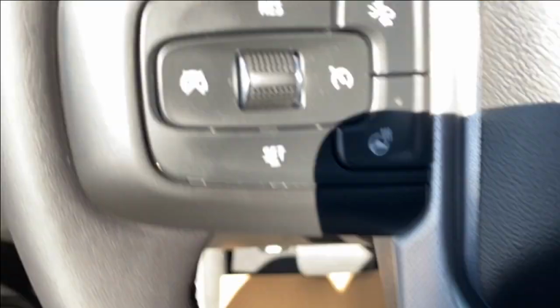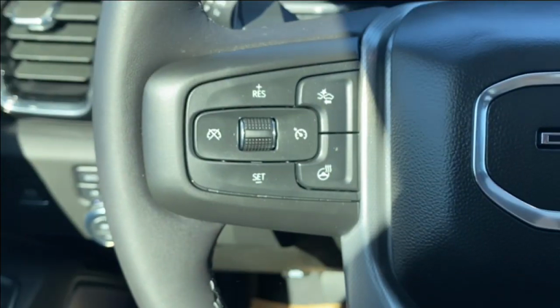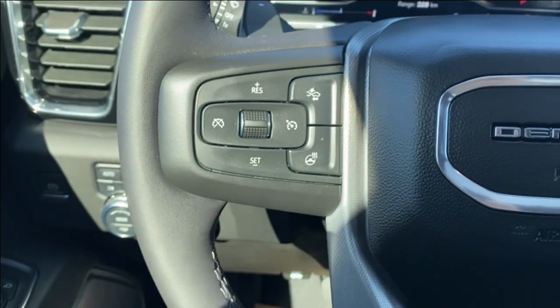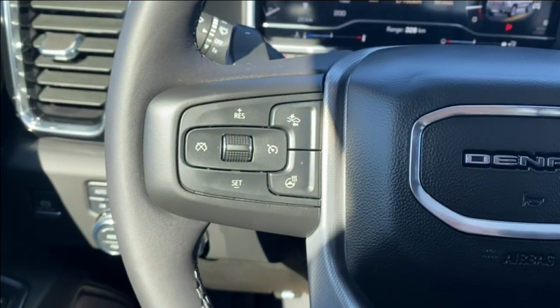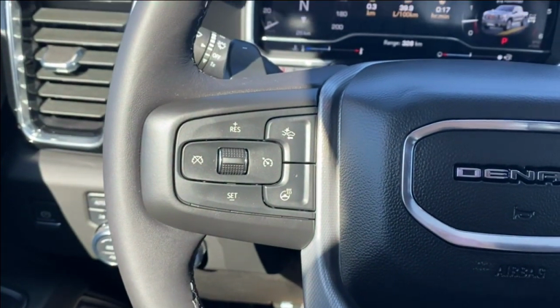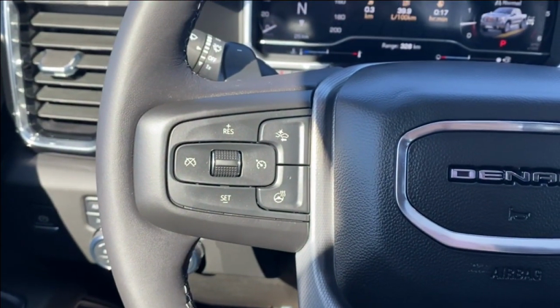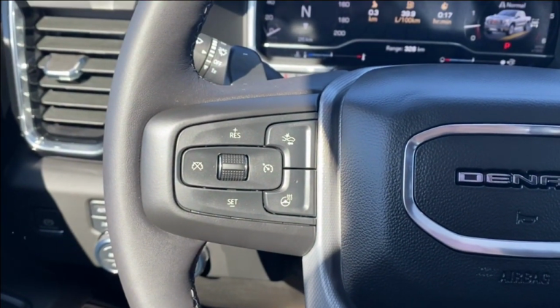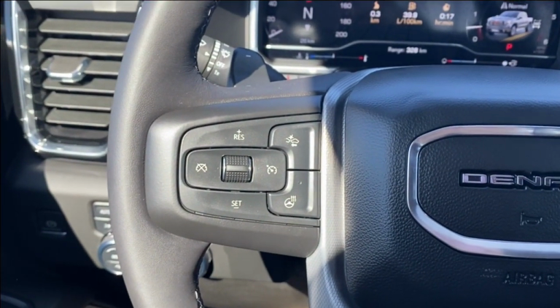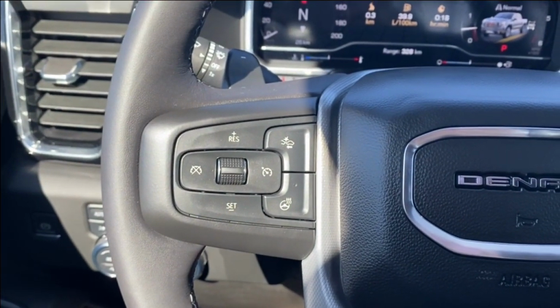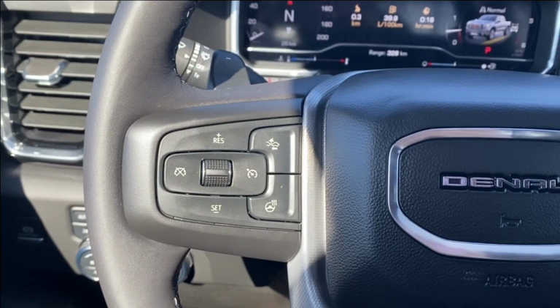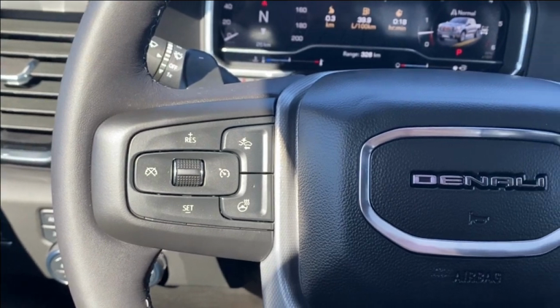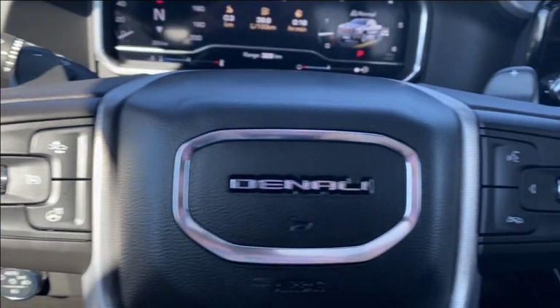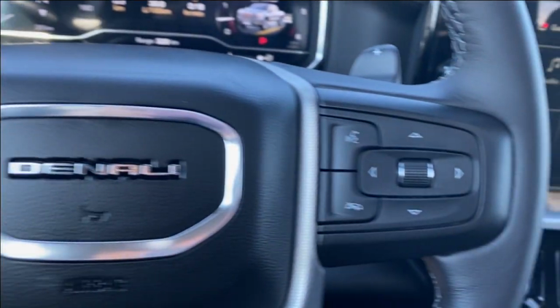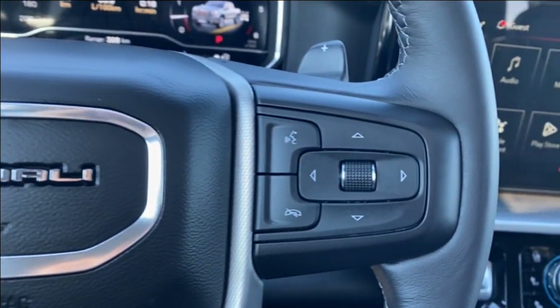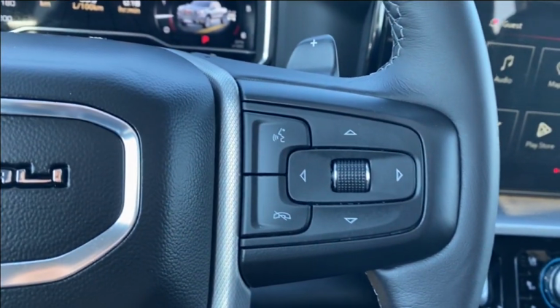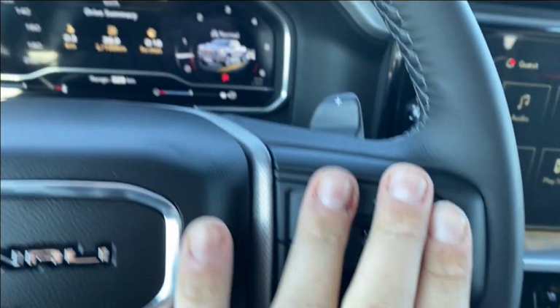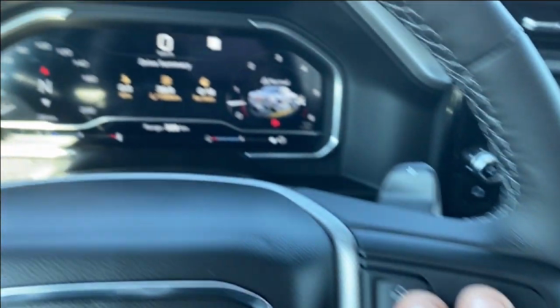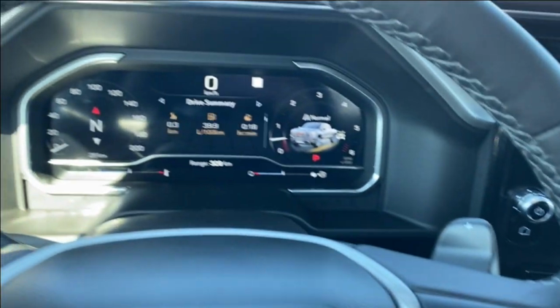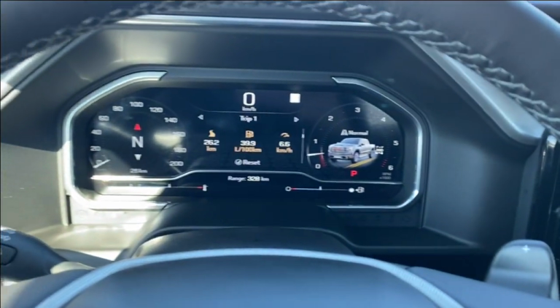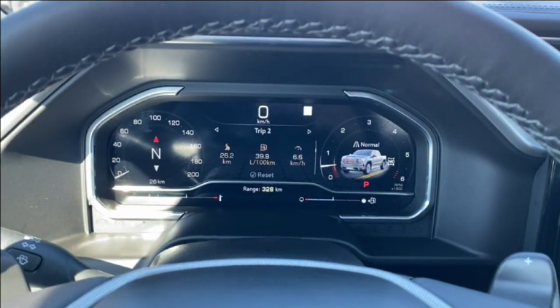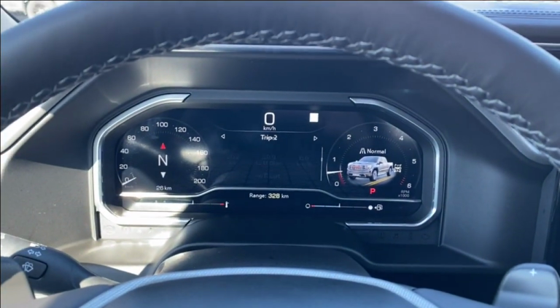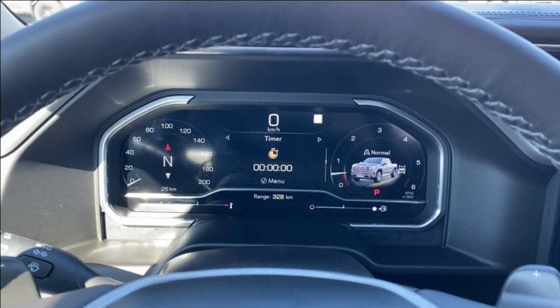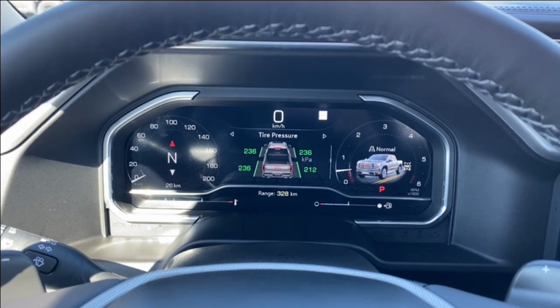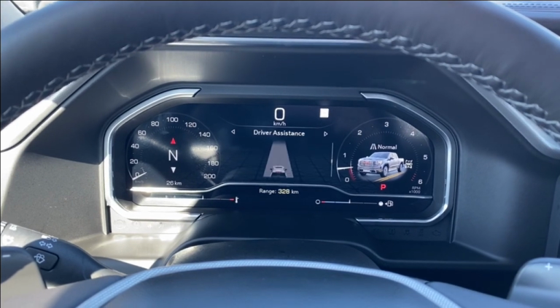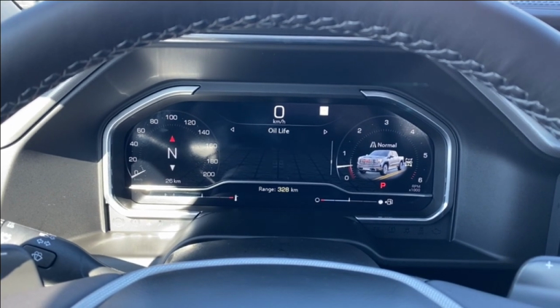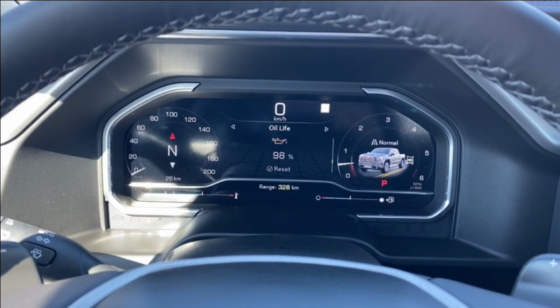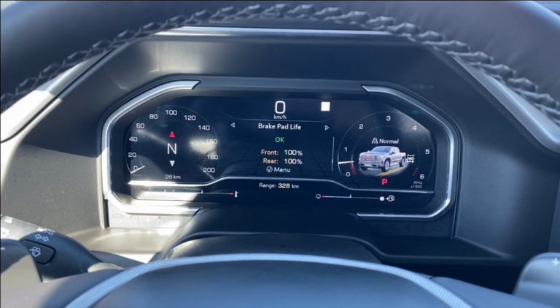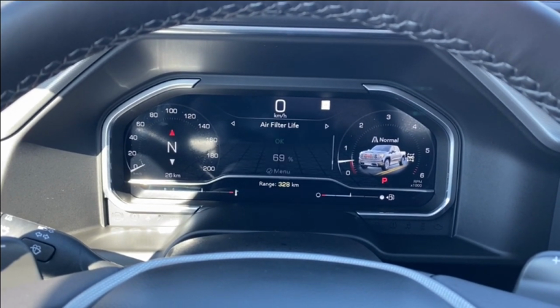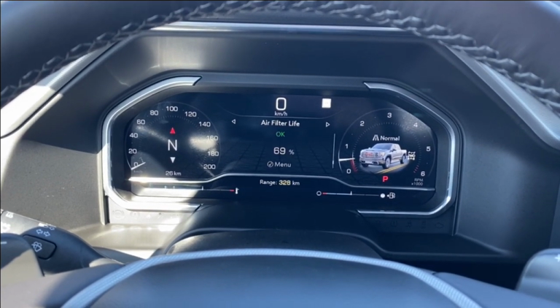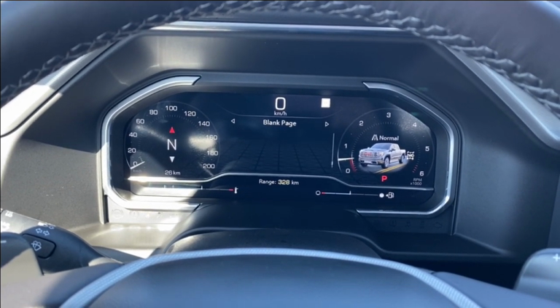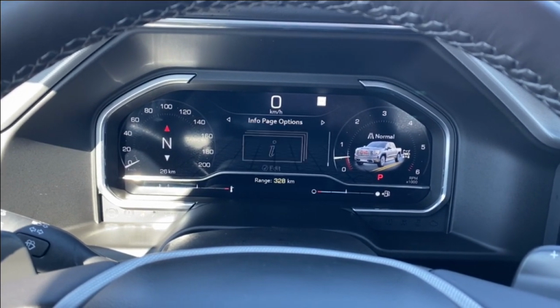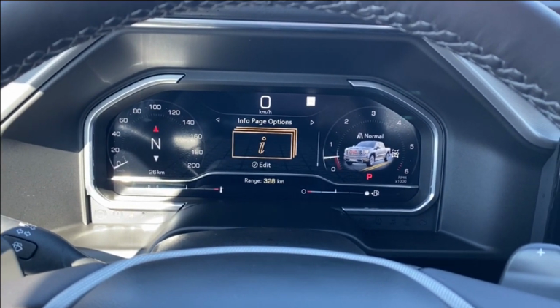Inside the vehicle on the left hand side of the steering wheel you have cruise control, forward collision alerts and heated steering wheel, while on the right you have voice recognition and directional controls for the screen in front of you. There are plenty of information and vehicle maintenance screens you can scroll through.